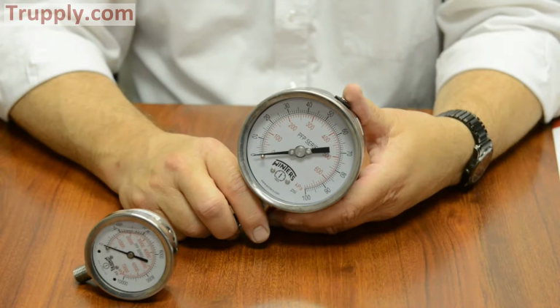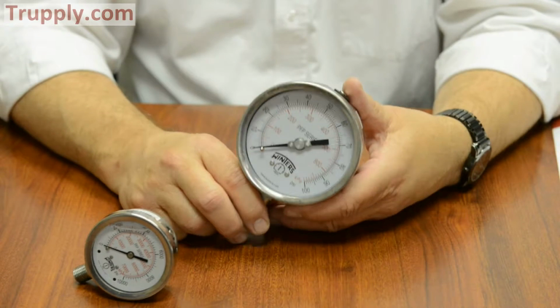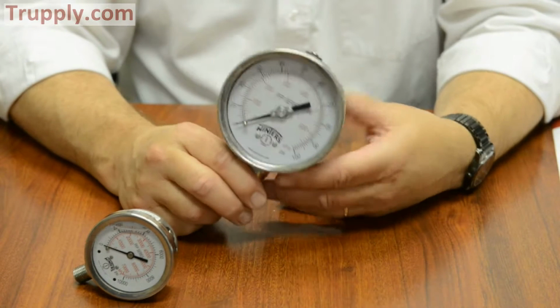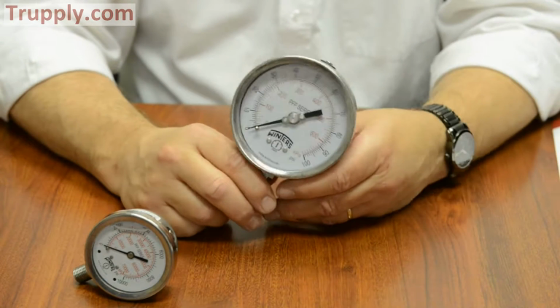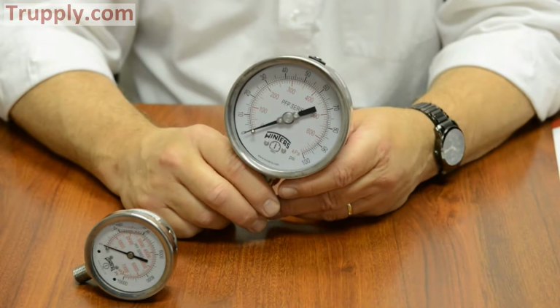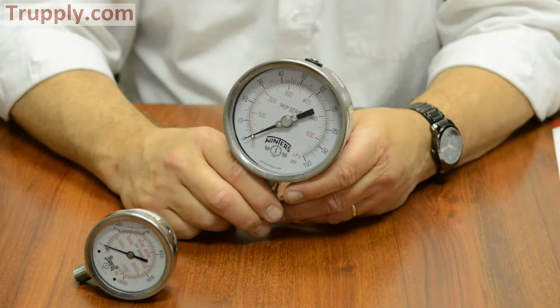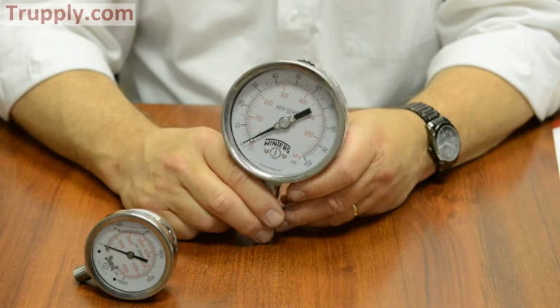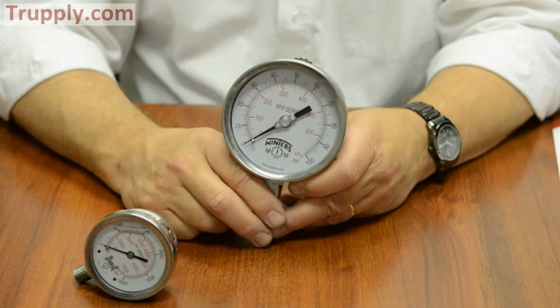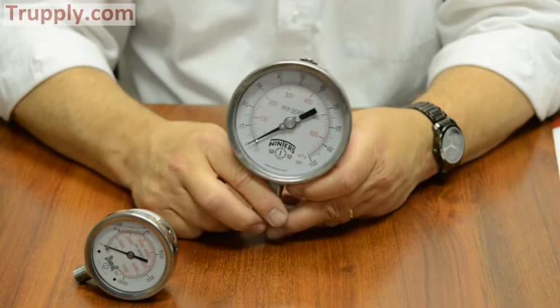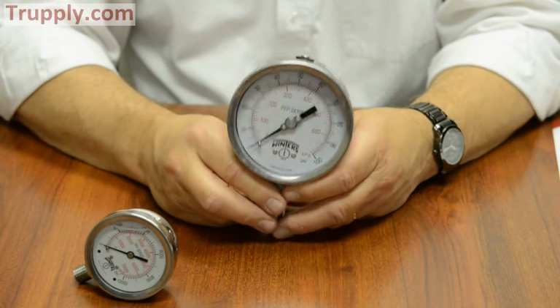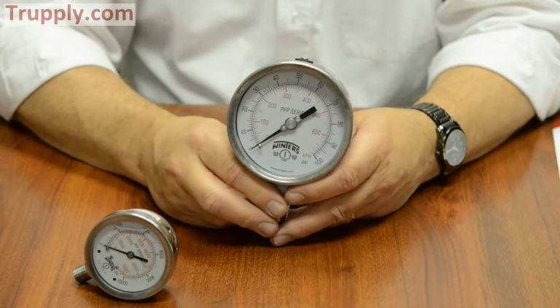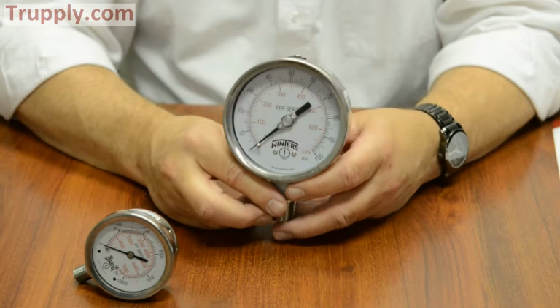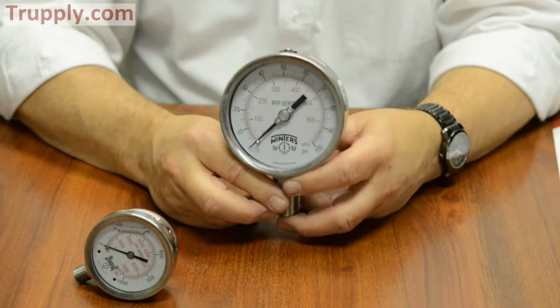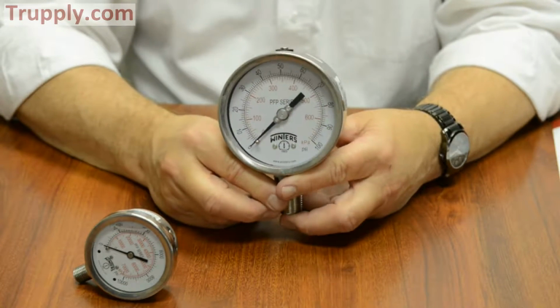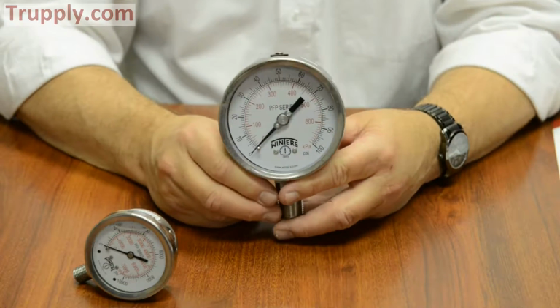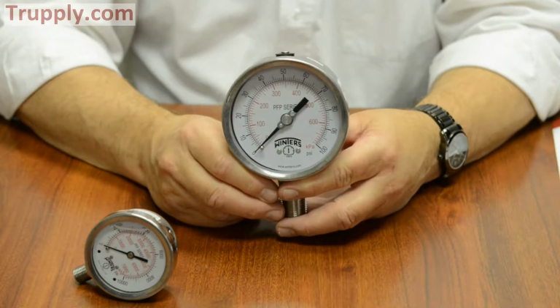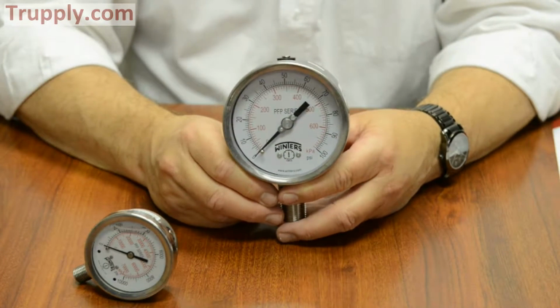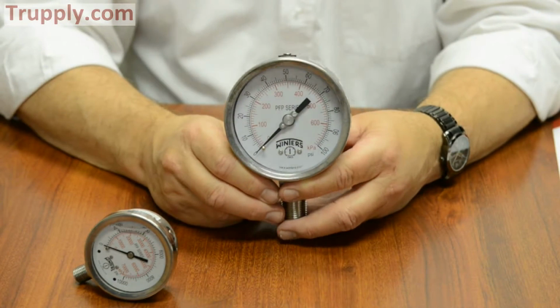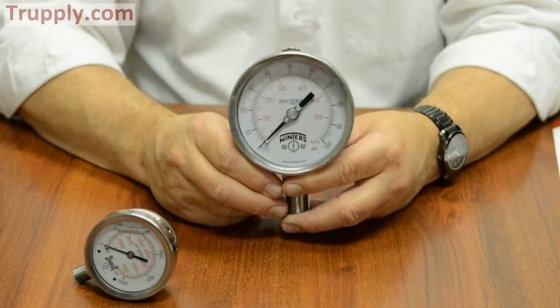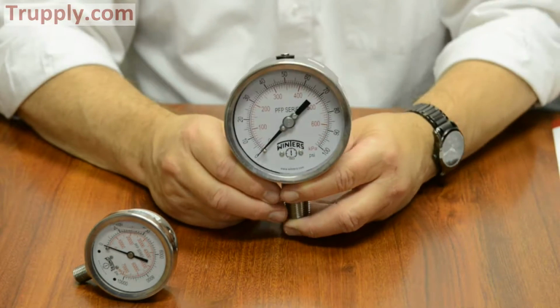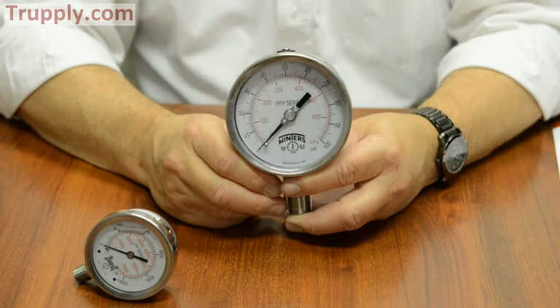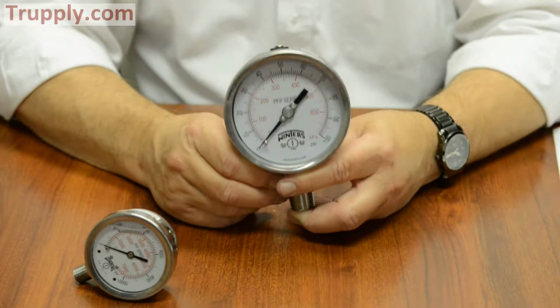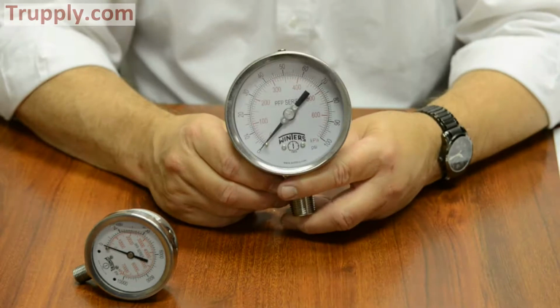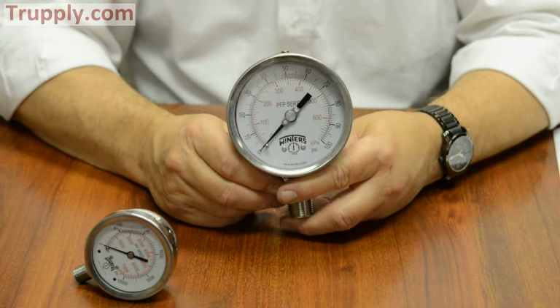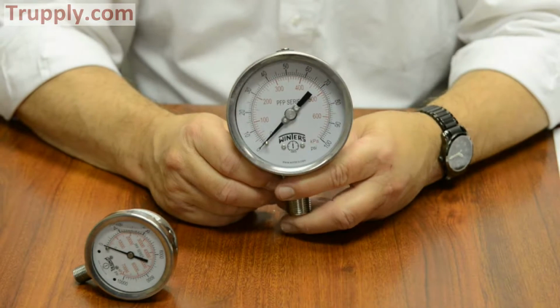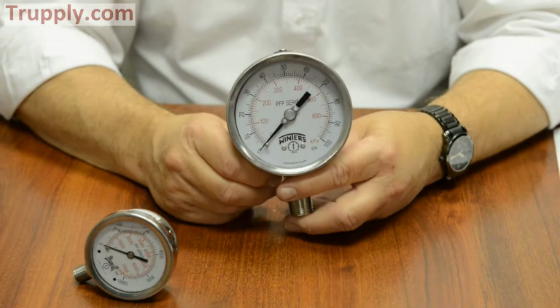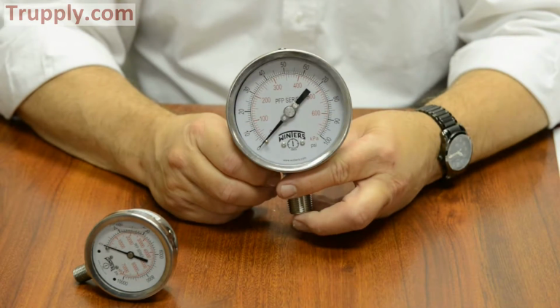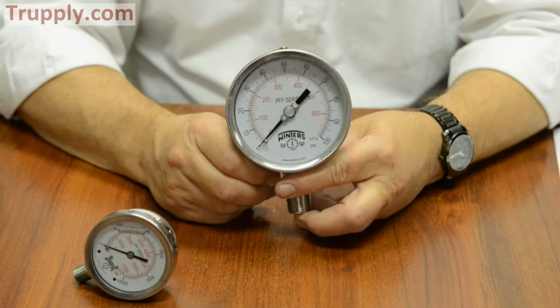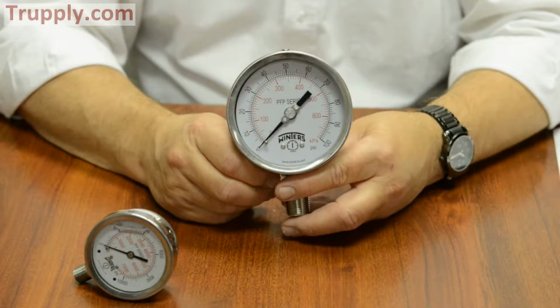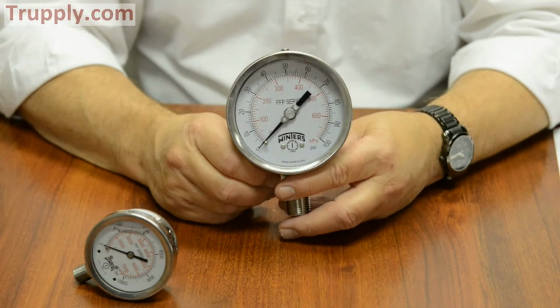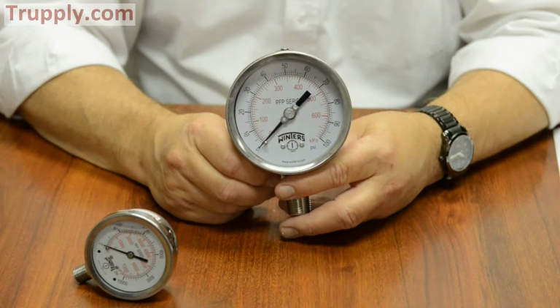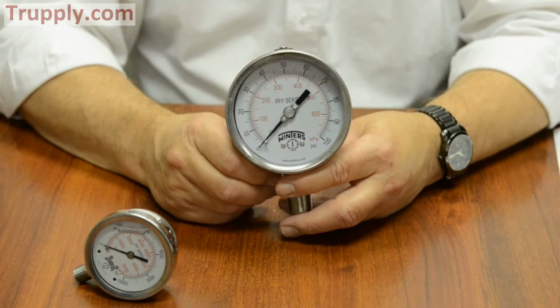We're going to talk about the Winters PFP series. The PFP is a premium pressure gauge. Like all our pressure gauges, it comes with a 5-year warranty.